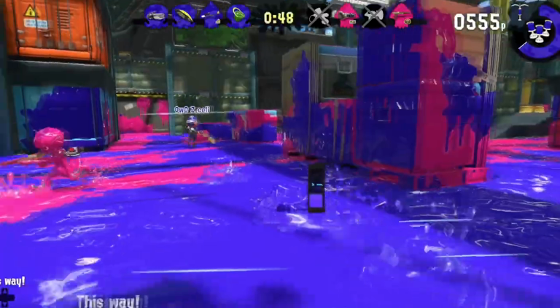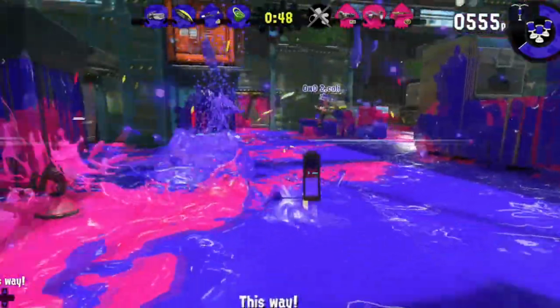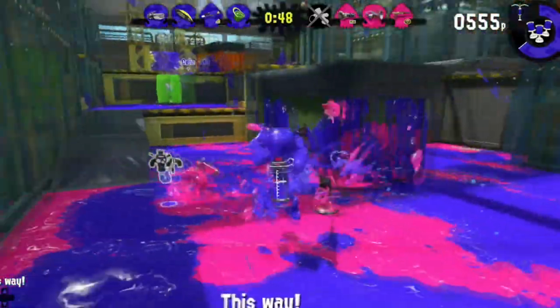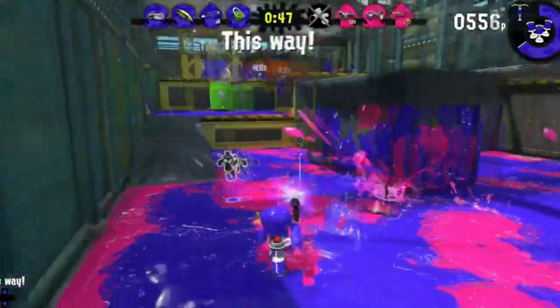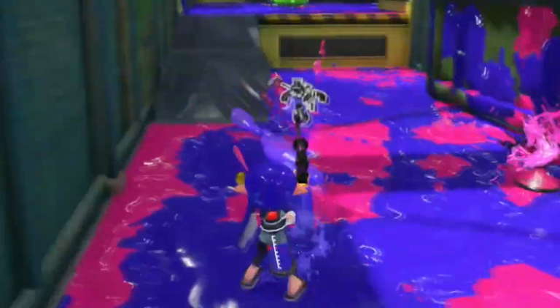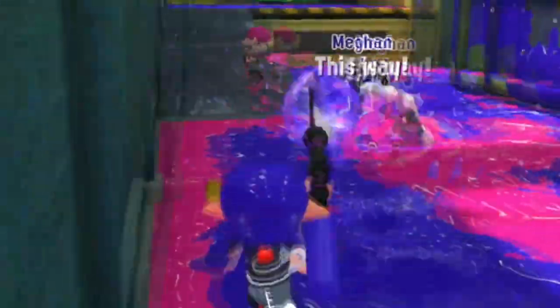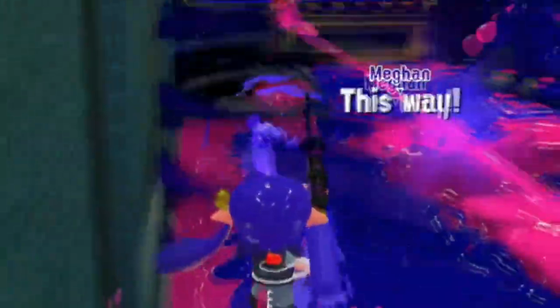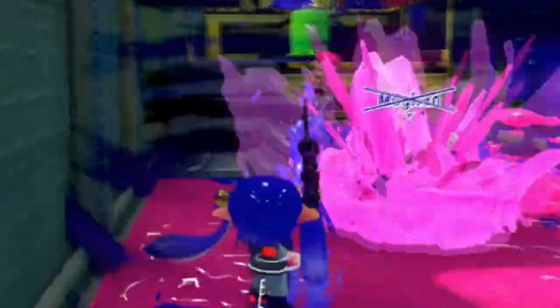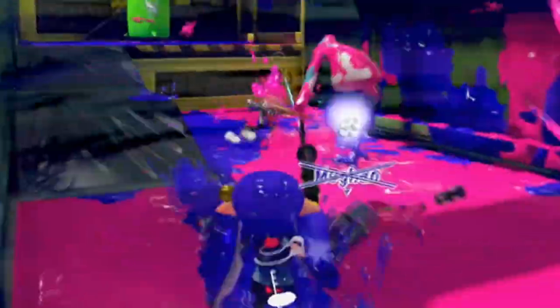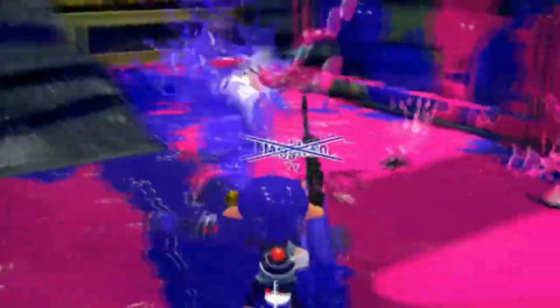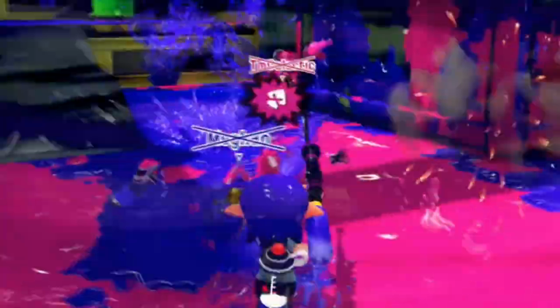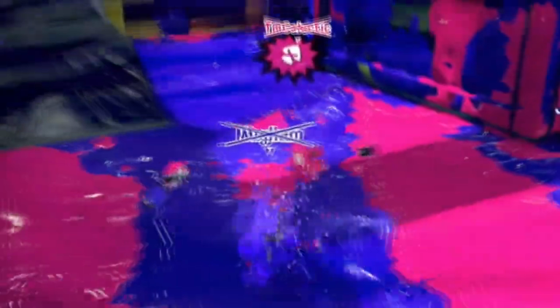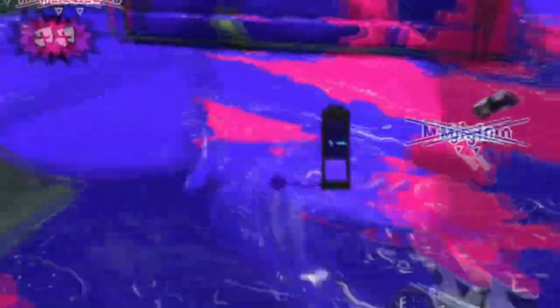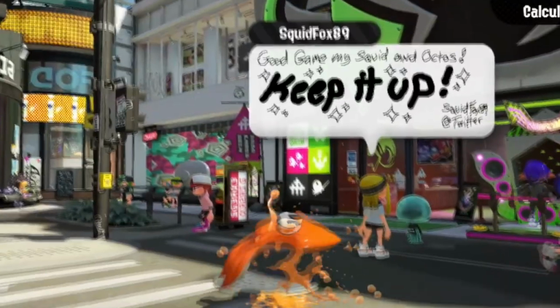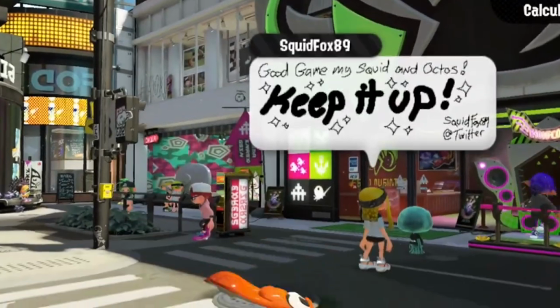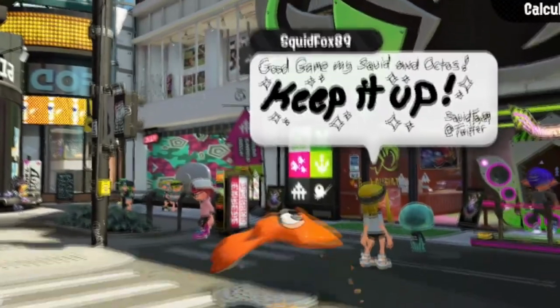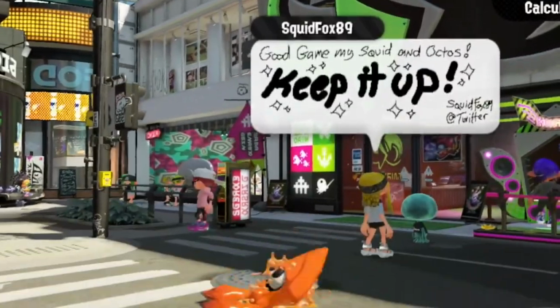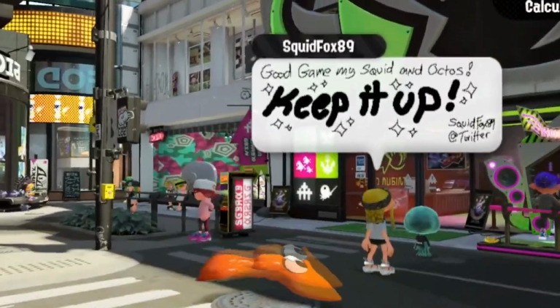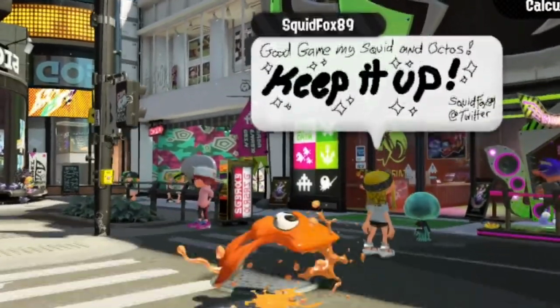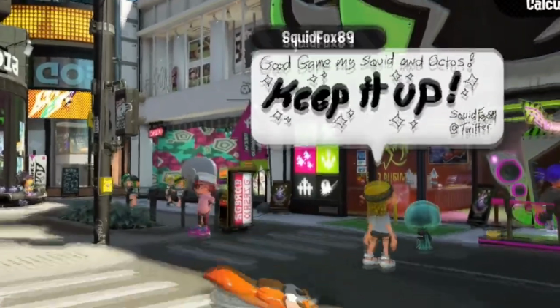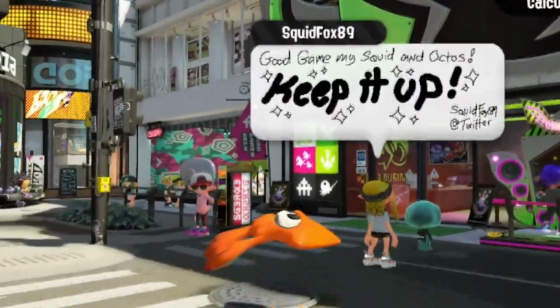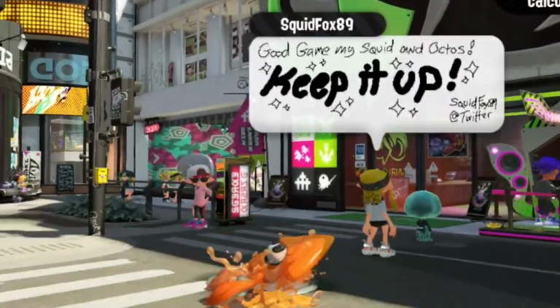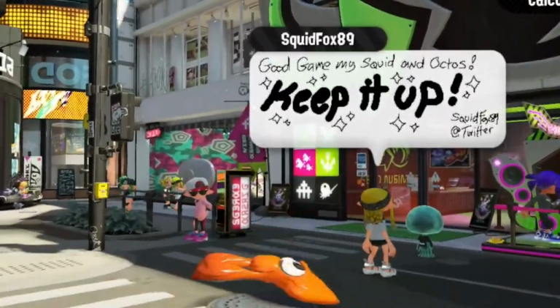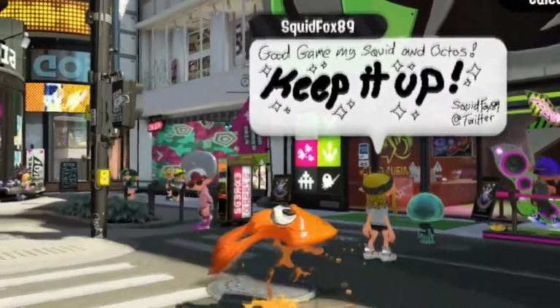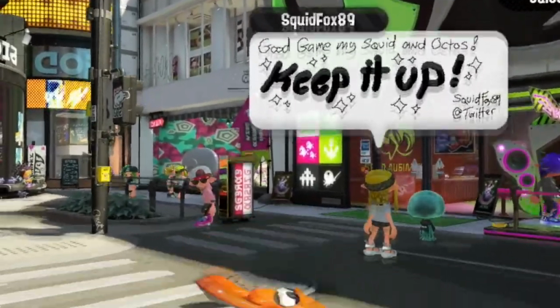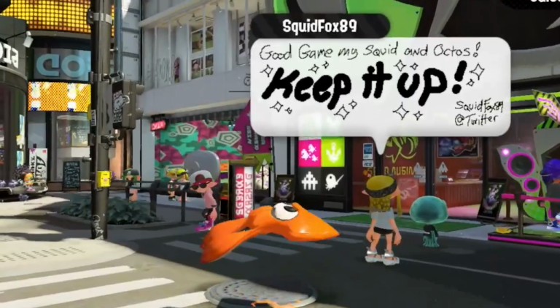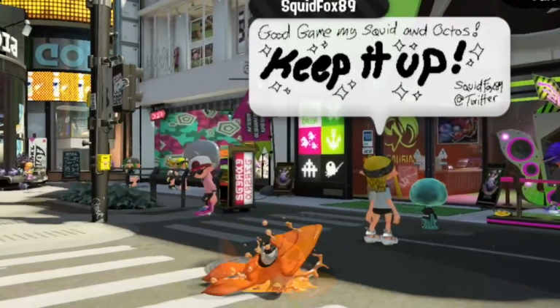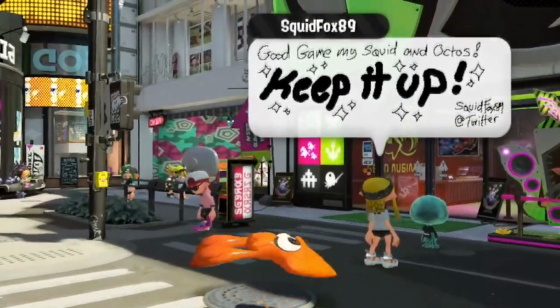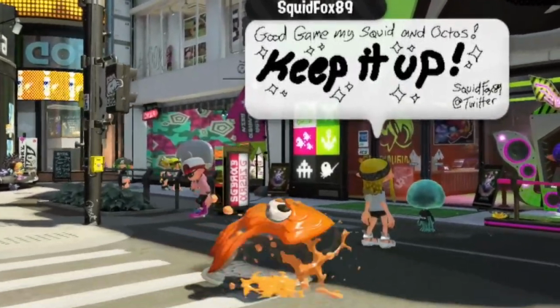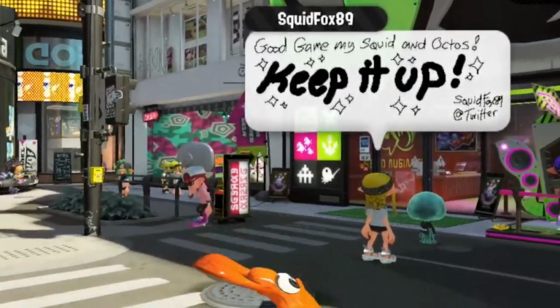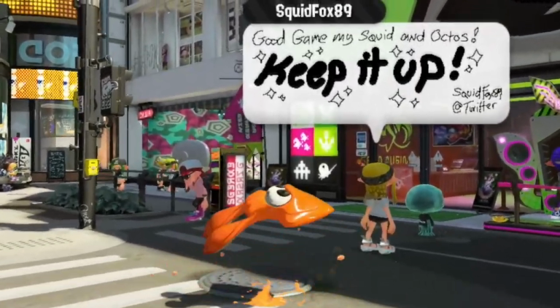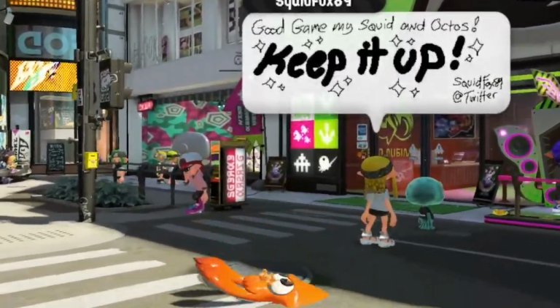Who needs teammates when you can be a one-cephalopod powerhouse? Not guaranteed to work all the time! Side effects of overextending include but are not limited to faster than normal Splats, Team Wipes, and Rainmakers going back to the middle of the map!